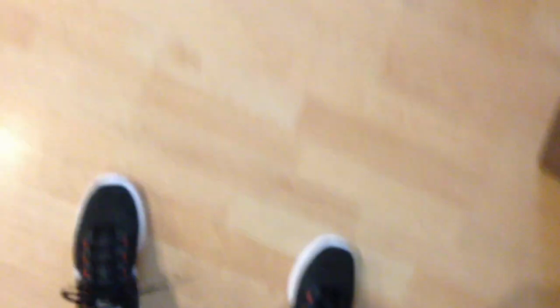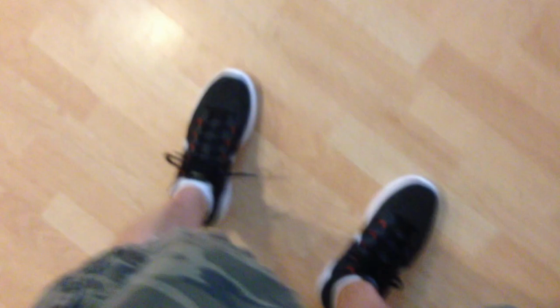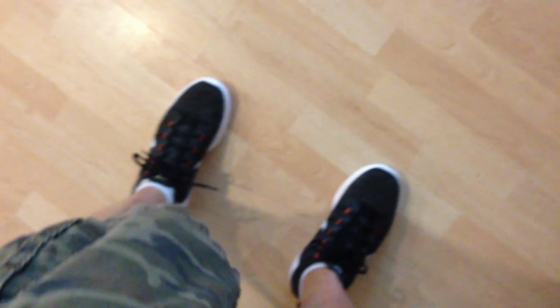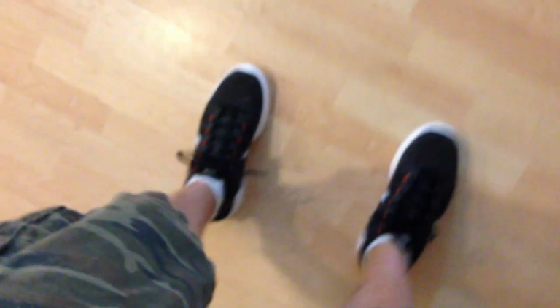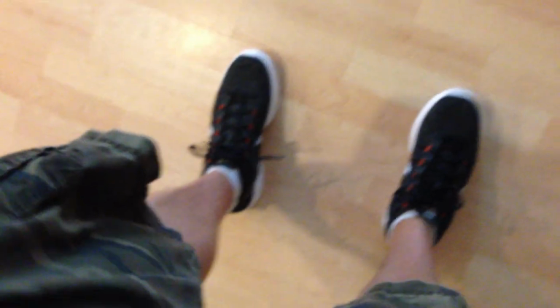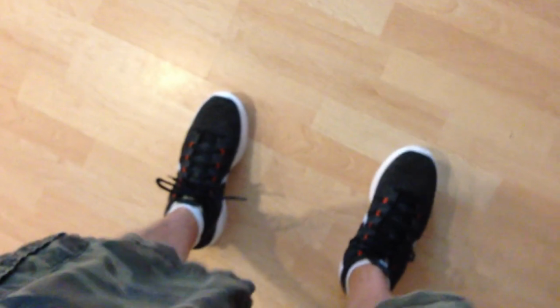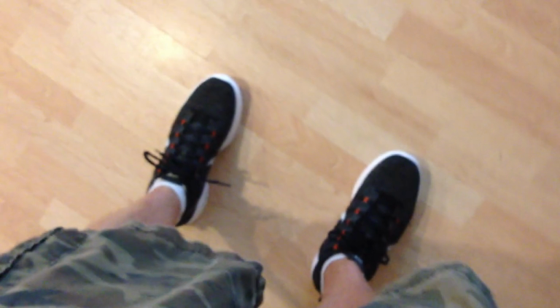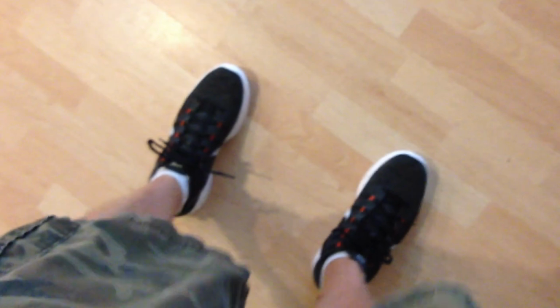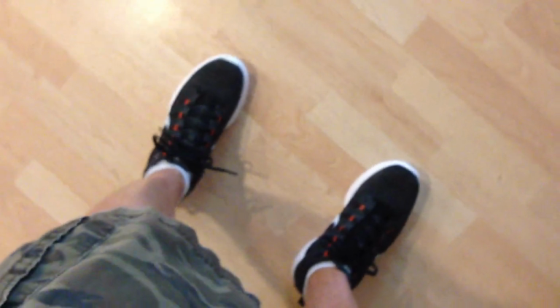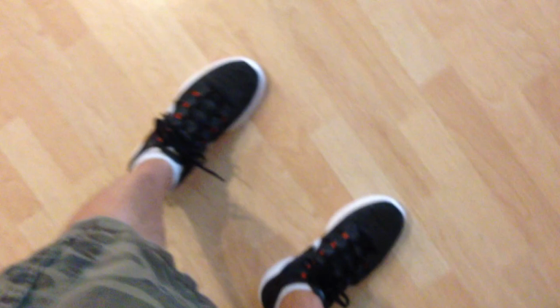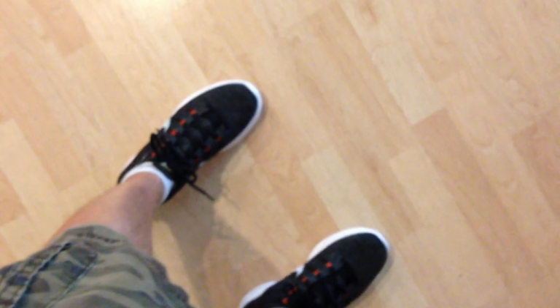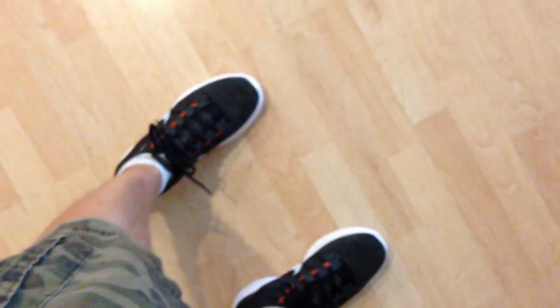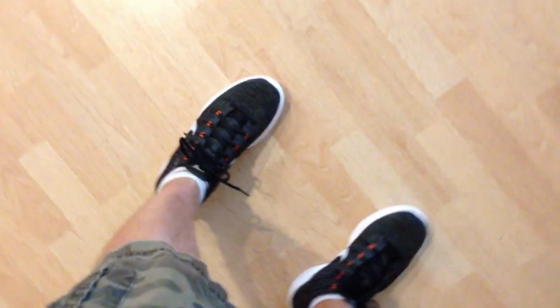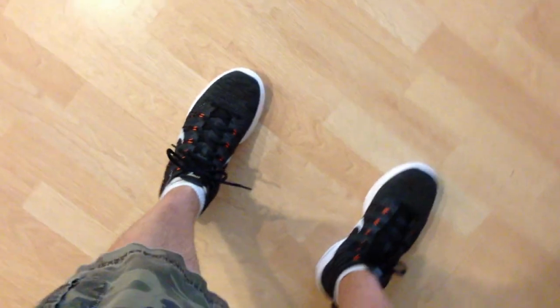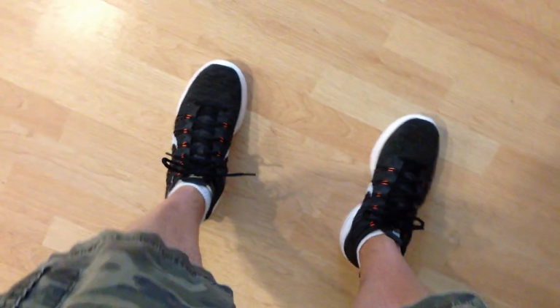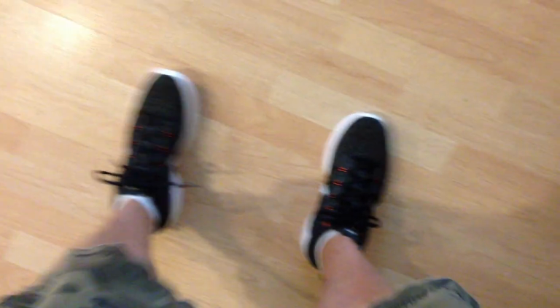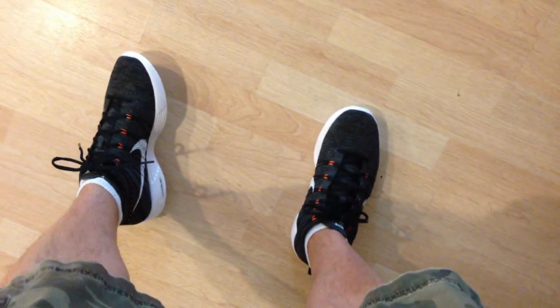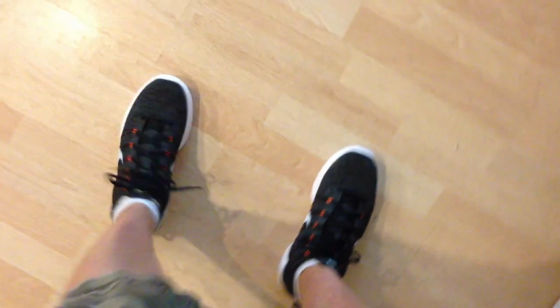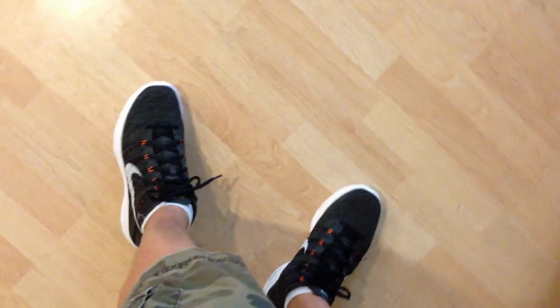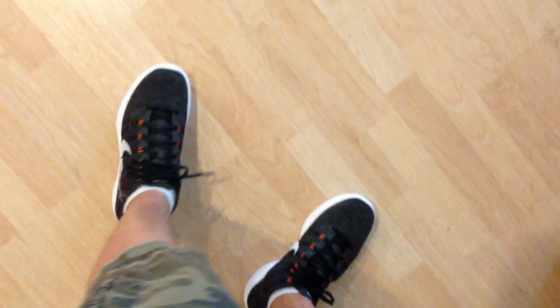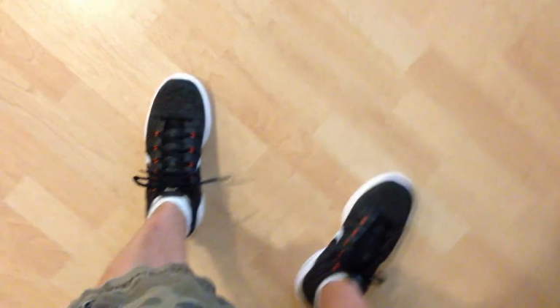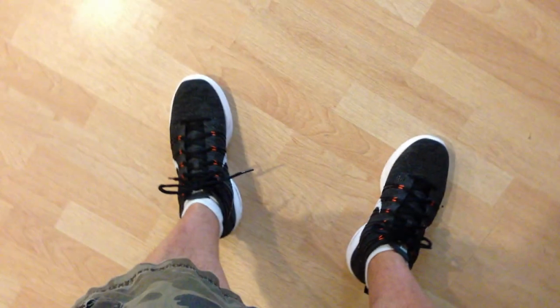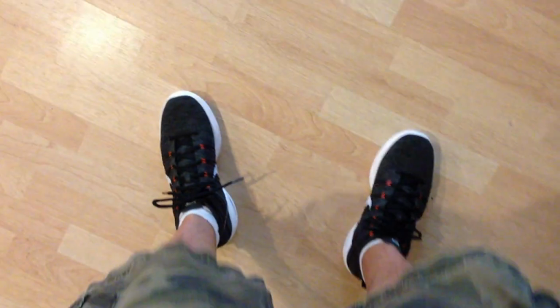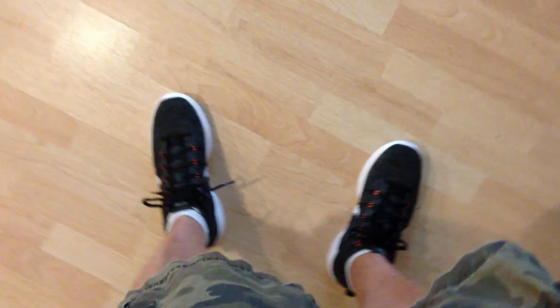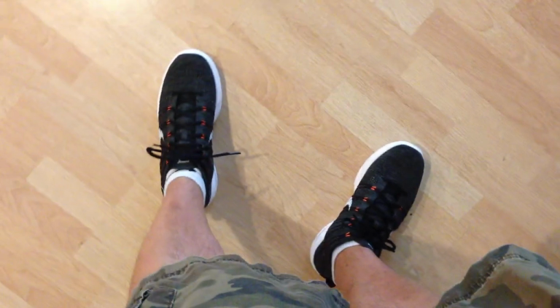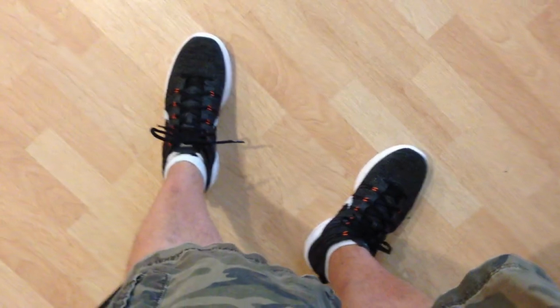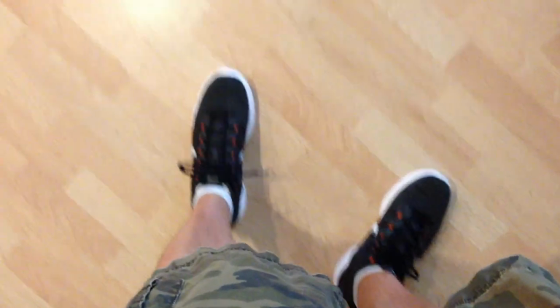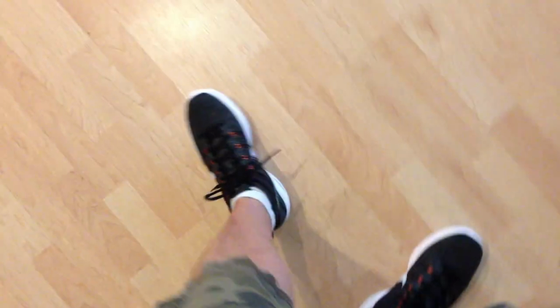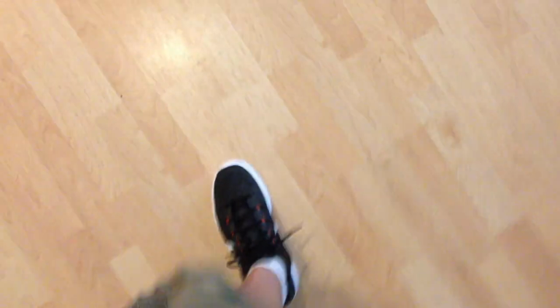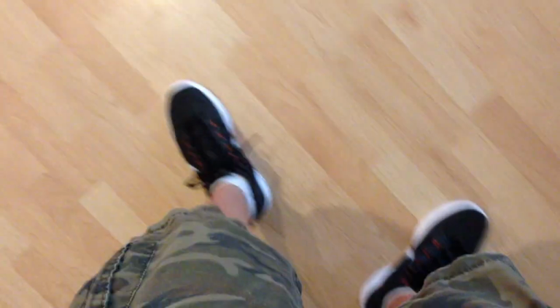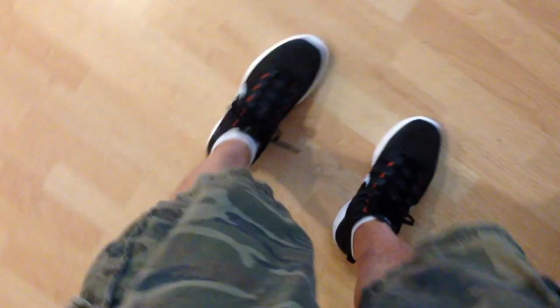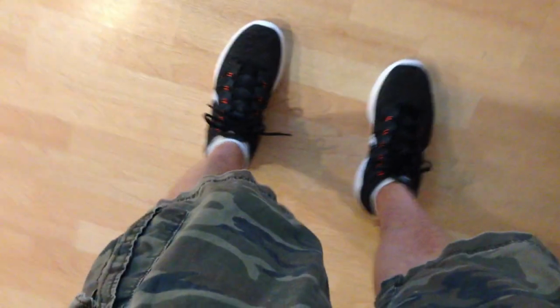I'm wearing the same shorts as before because I'm actually just filming all these back to back. I have a wedding coming up so I'm going to be posting these over the next couple of days. Just showing you guys the shoes on foot so you can see what they look like.